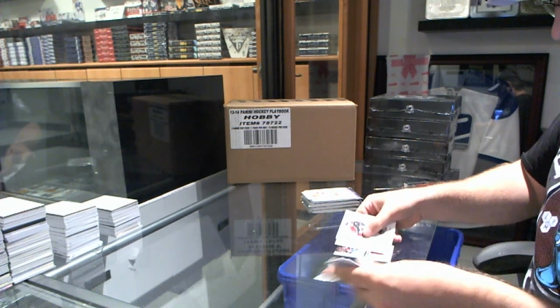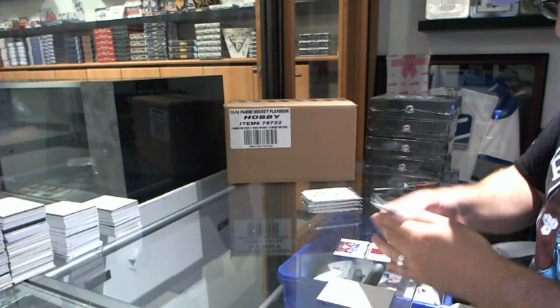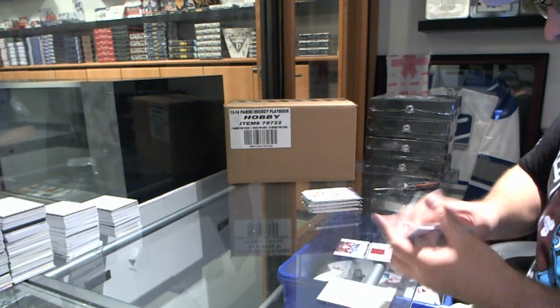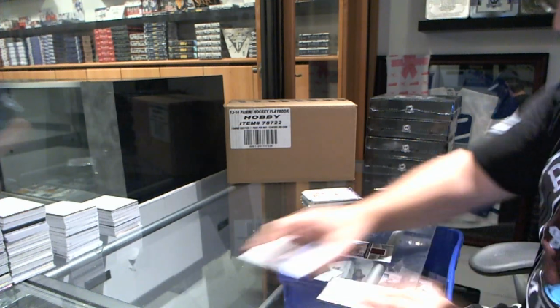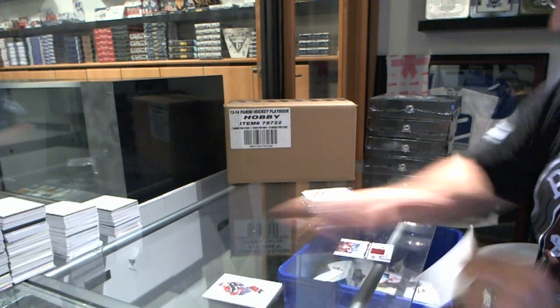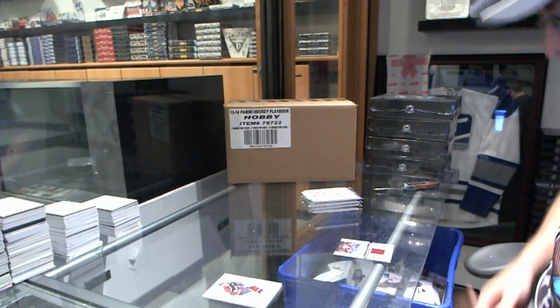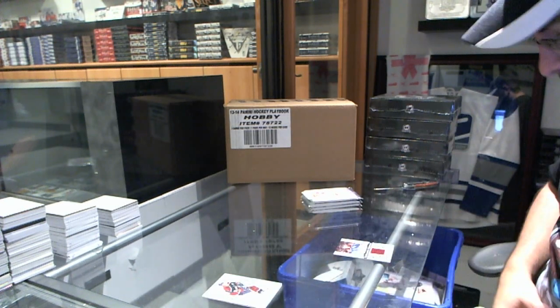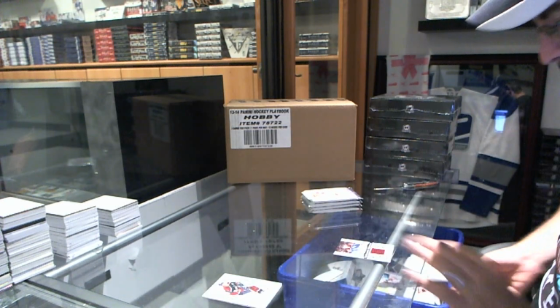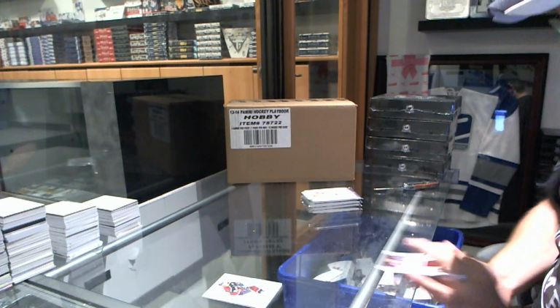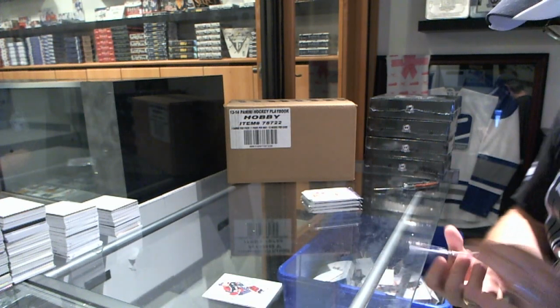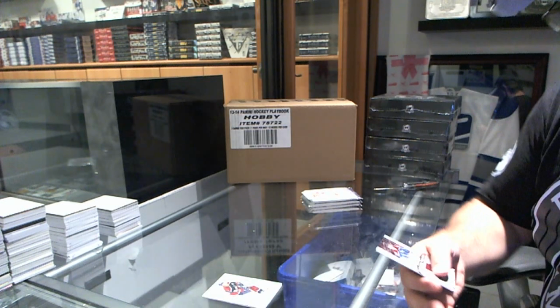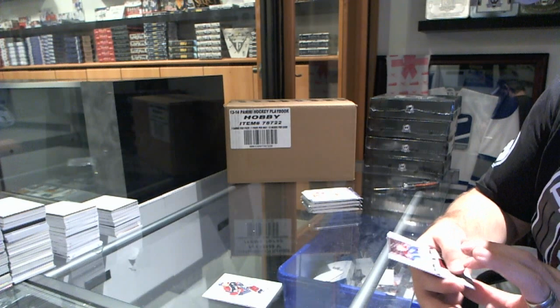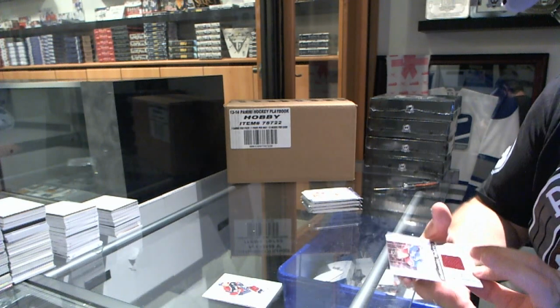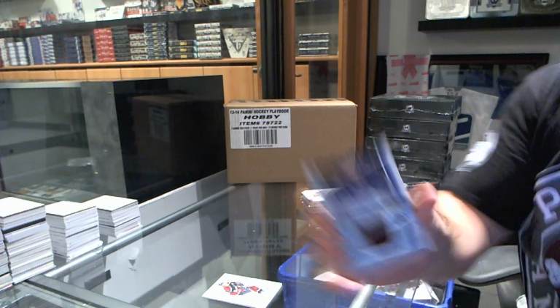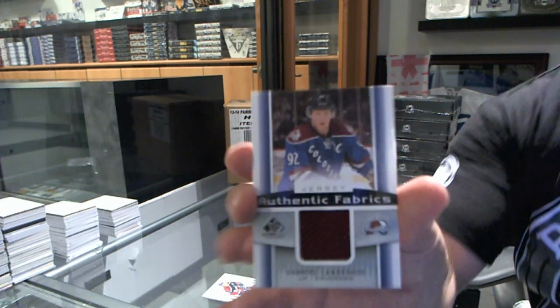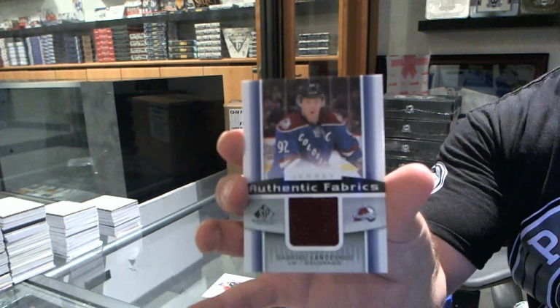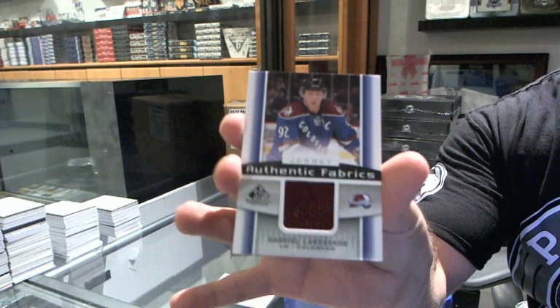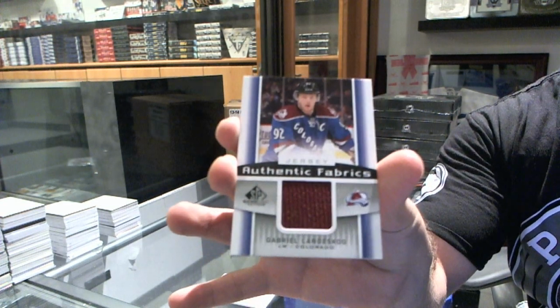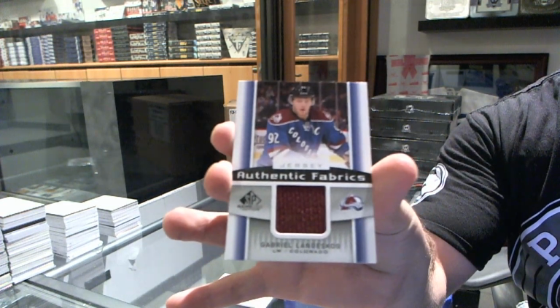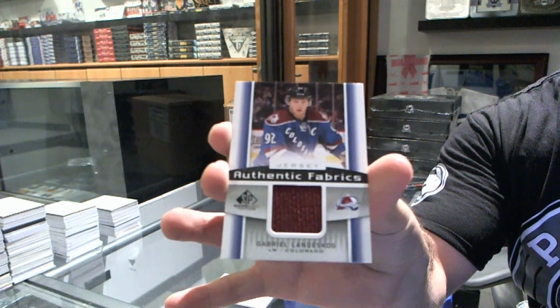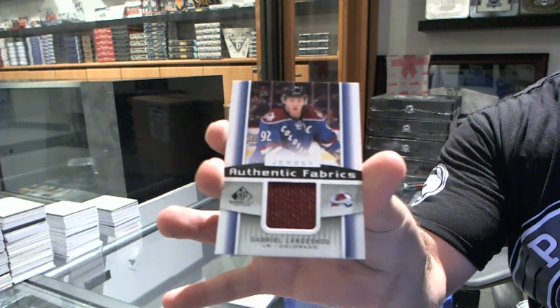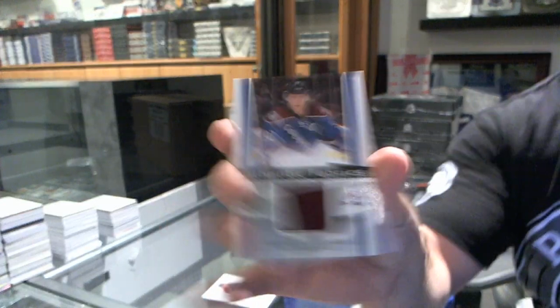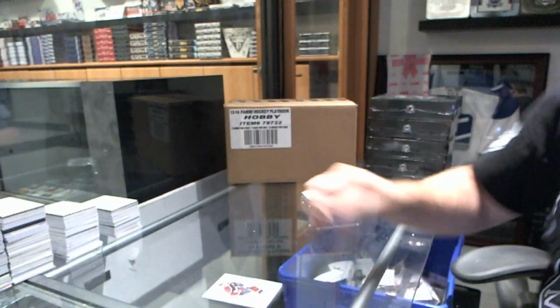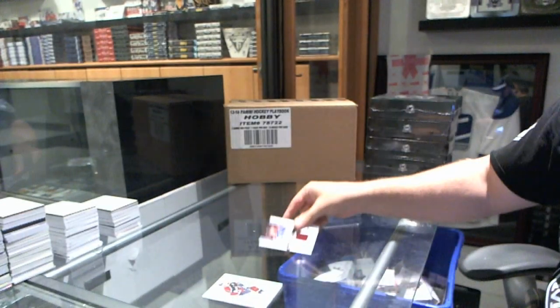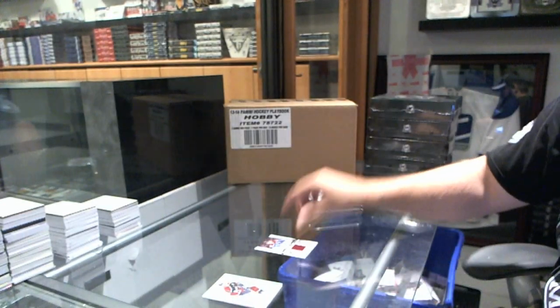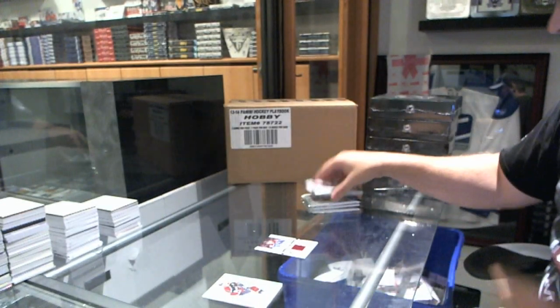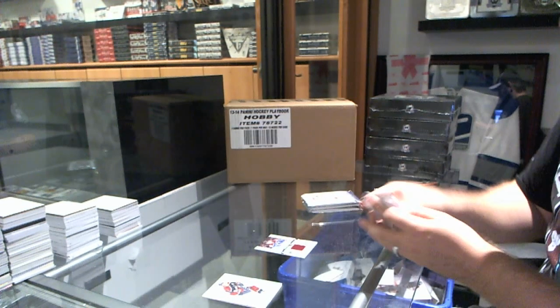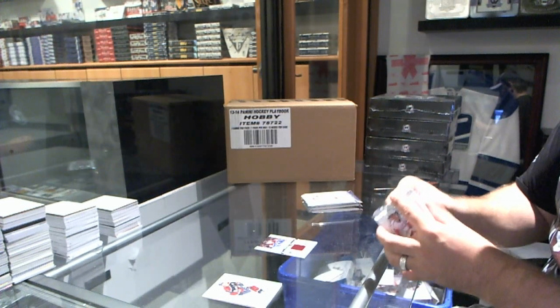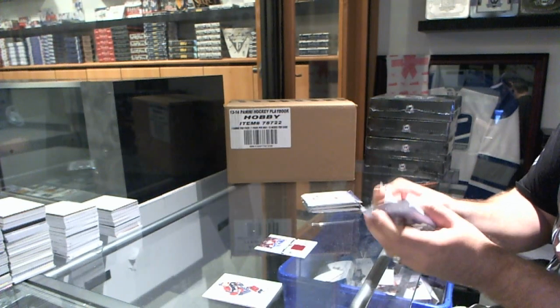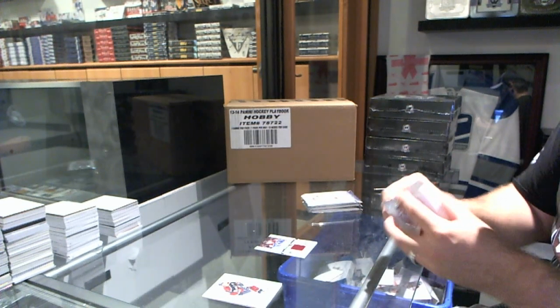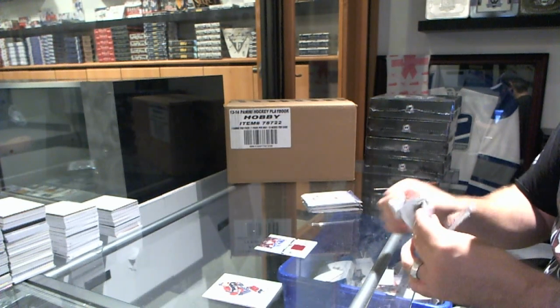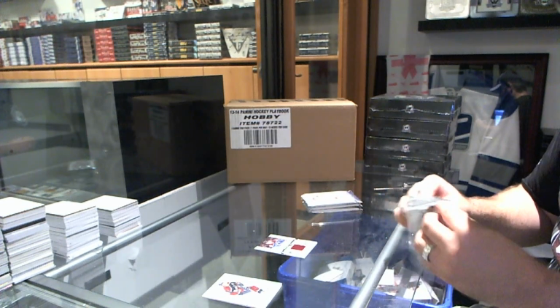We start off with an Authentic Fabrics Gabriel Landeskog.